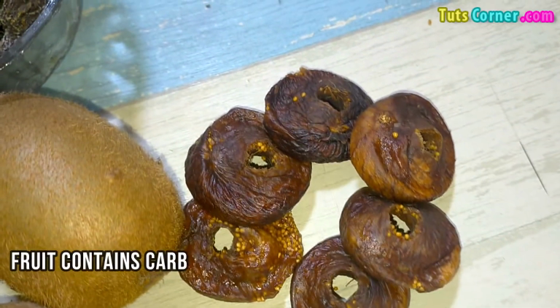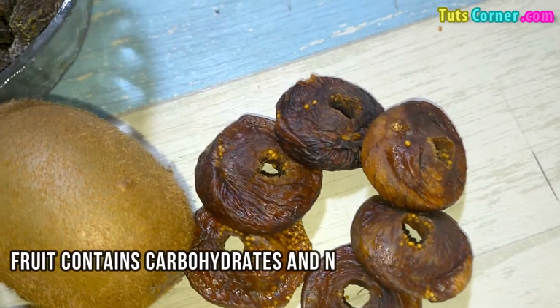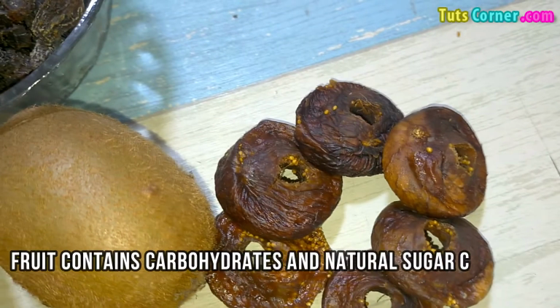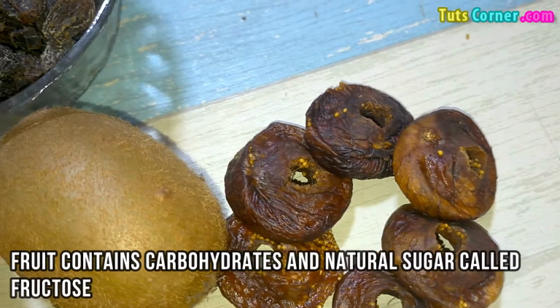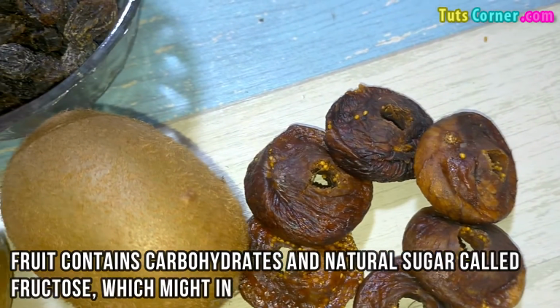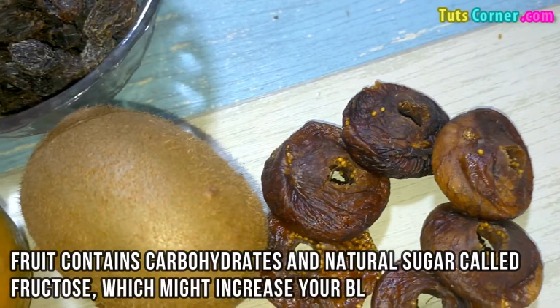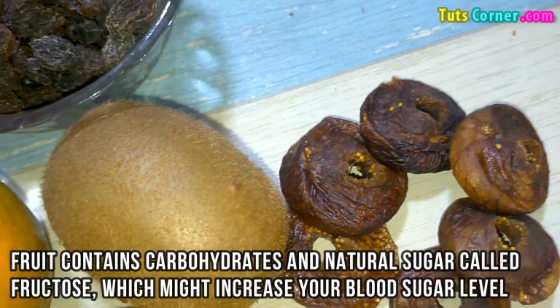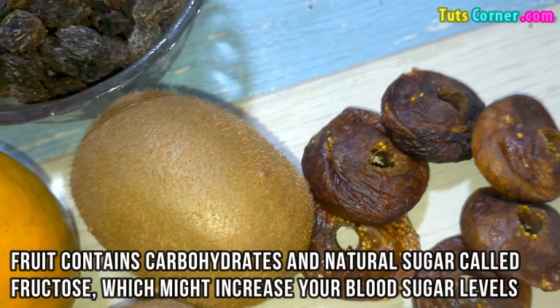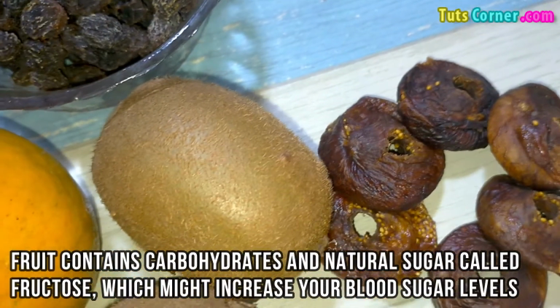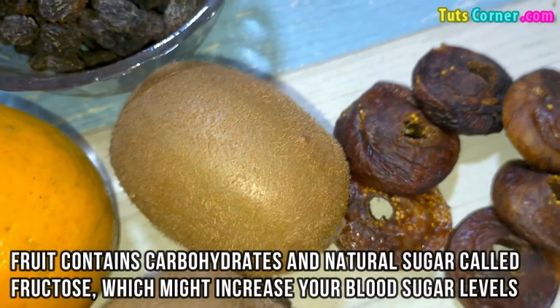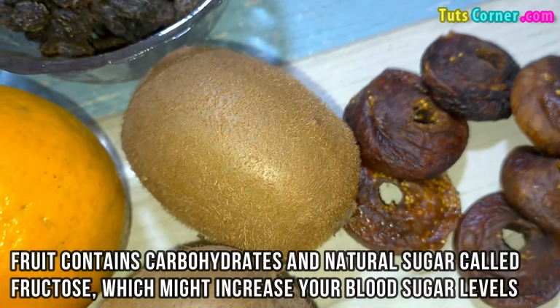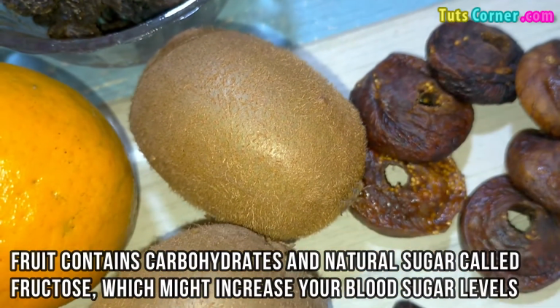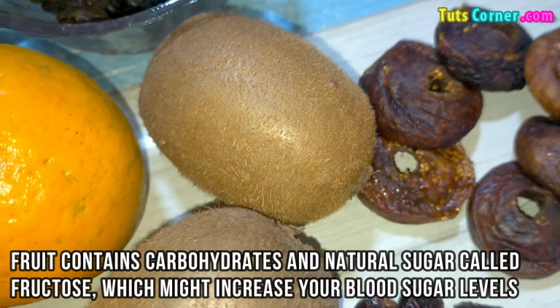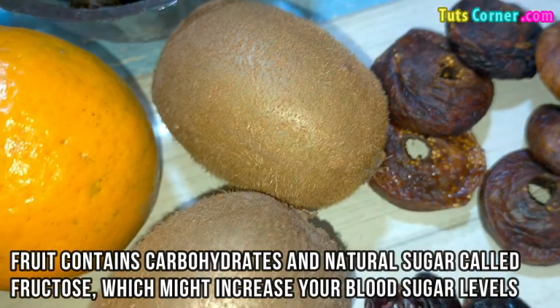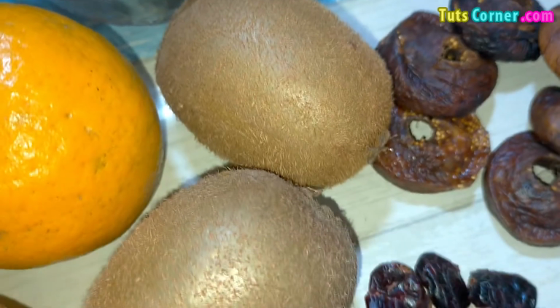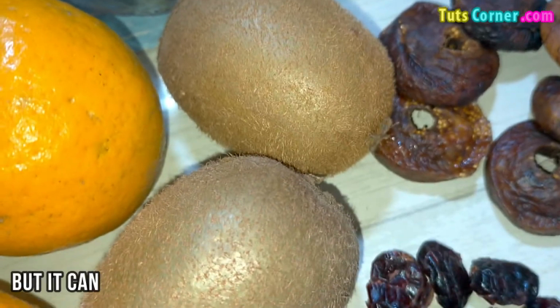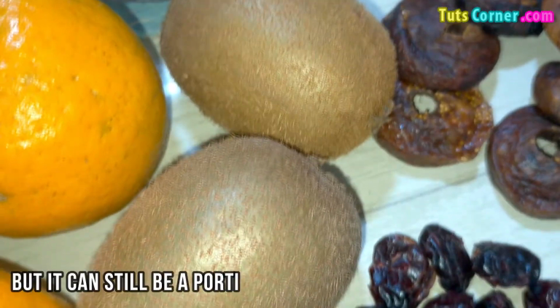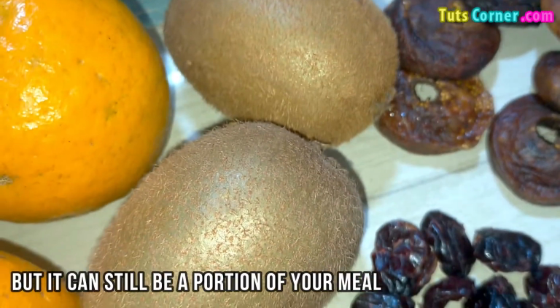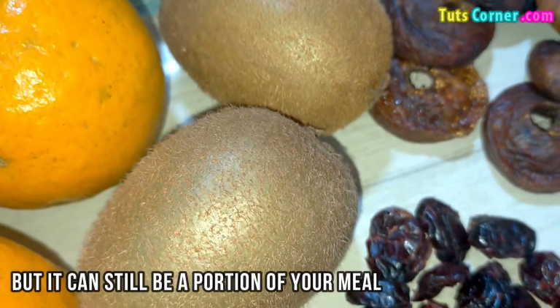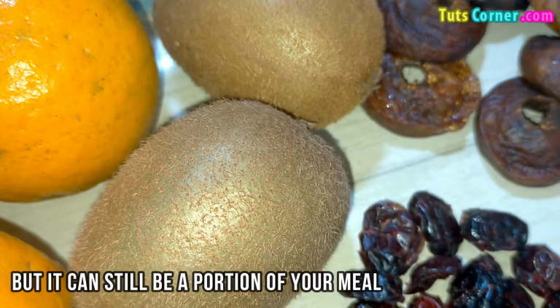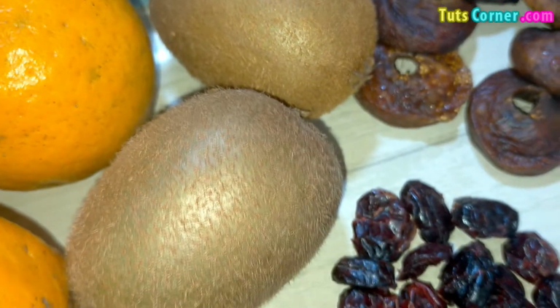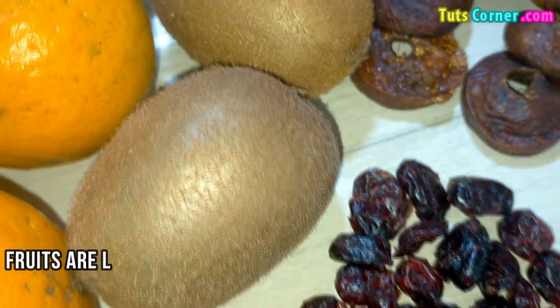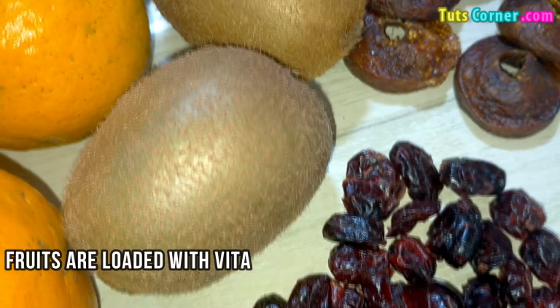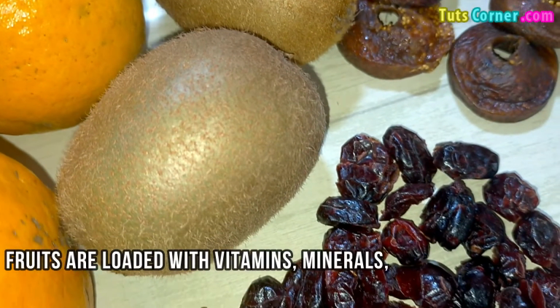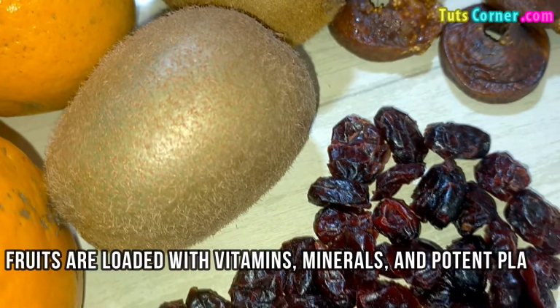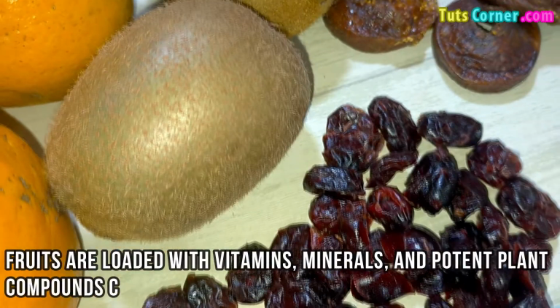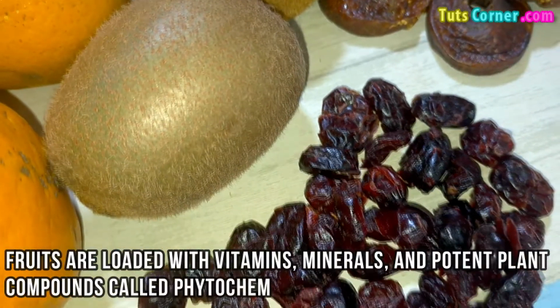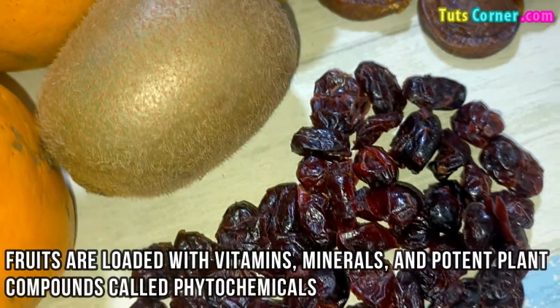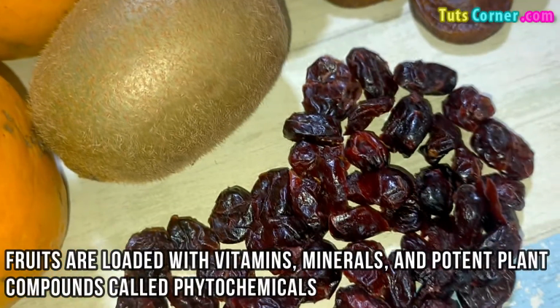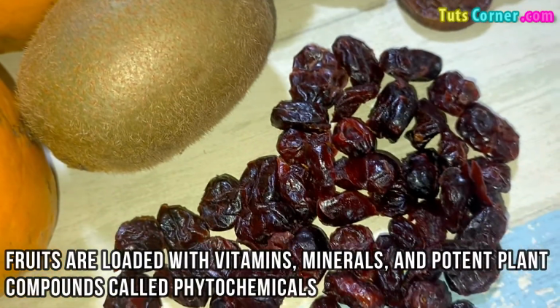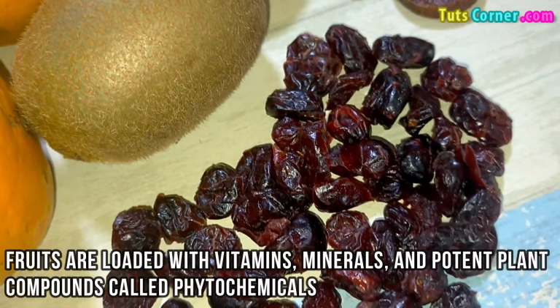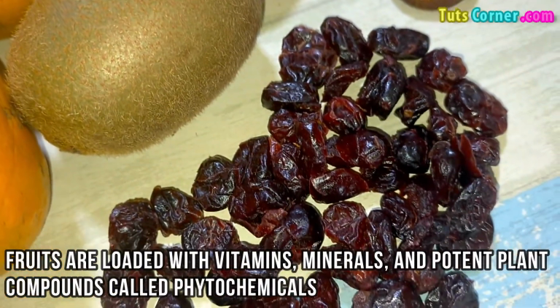Fruit contains carbohydrates and natural sugar called fructose, which might increase your blood sugar levels, but it can still be a portion of your meal. Fruits are loaded with vitamins, minerals, and potent plant compounds called phytochemicals.